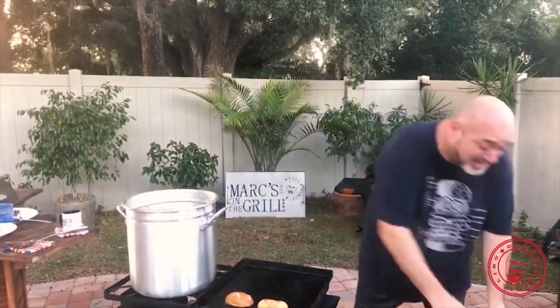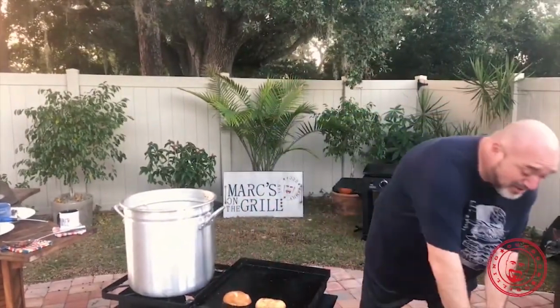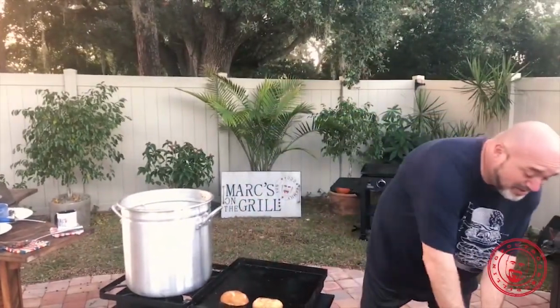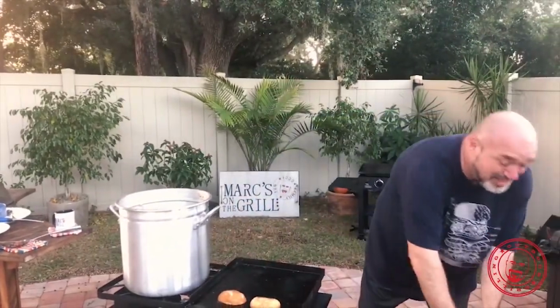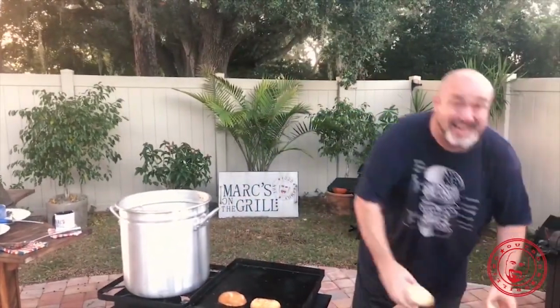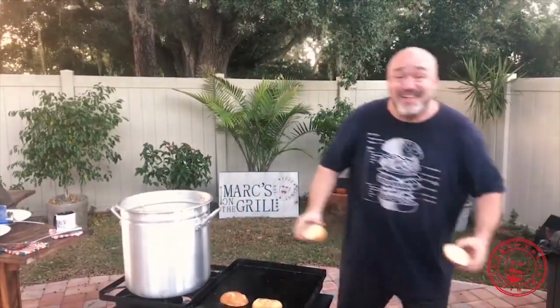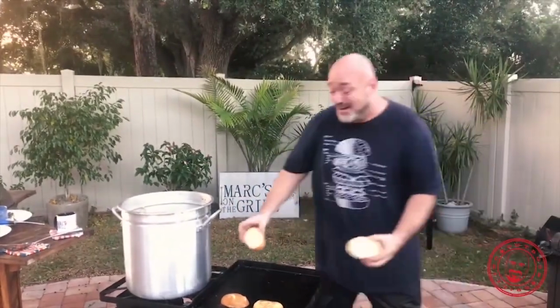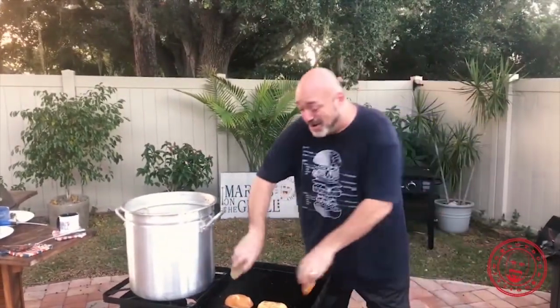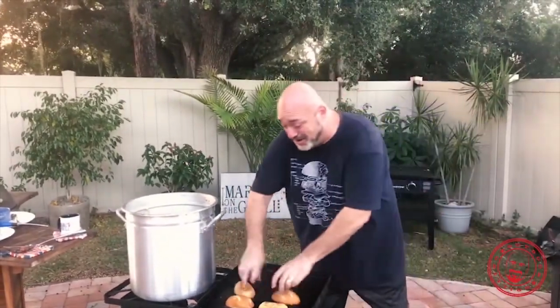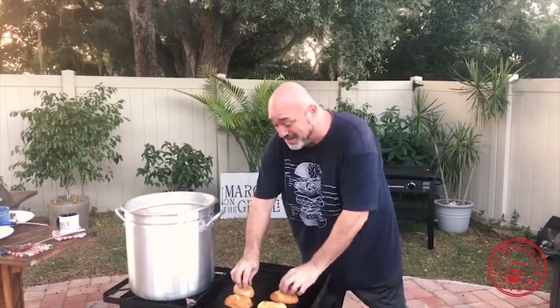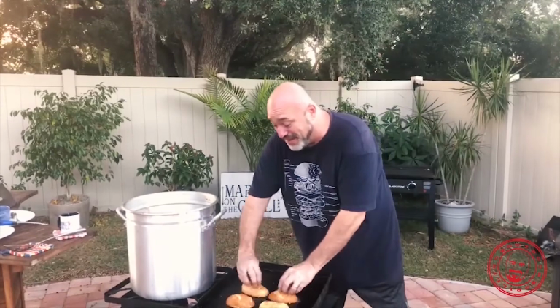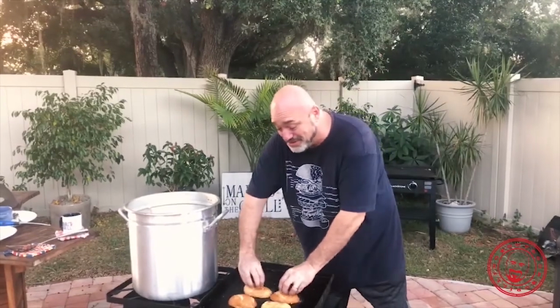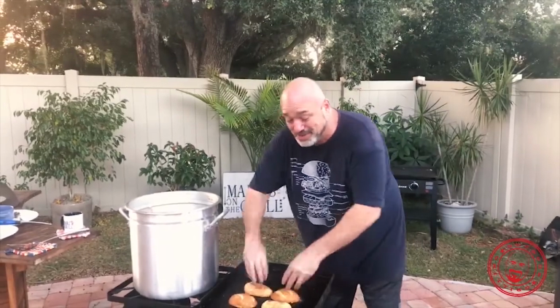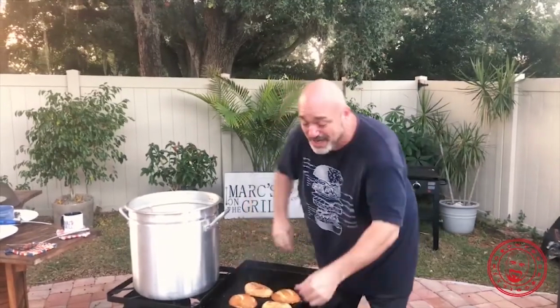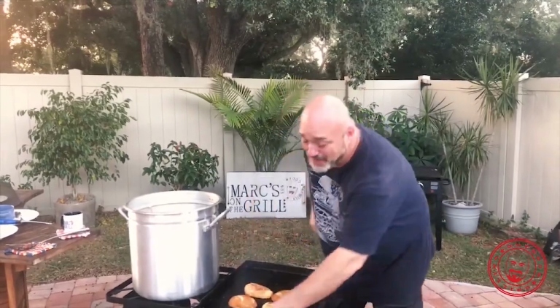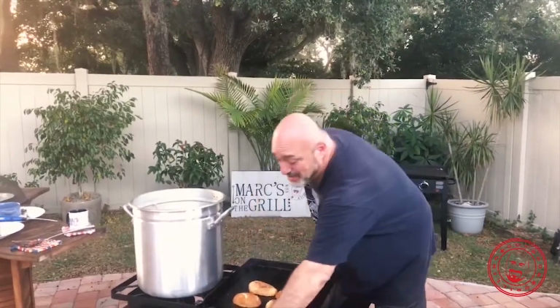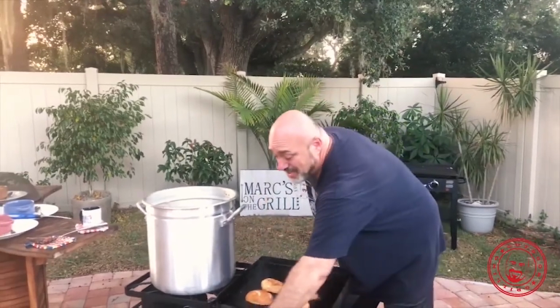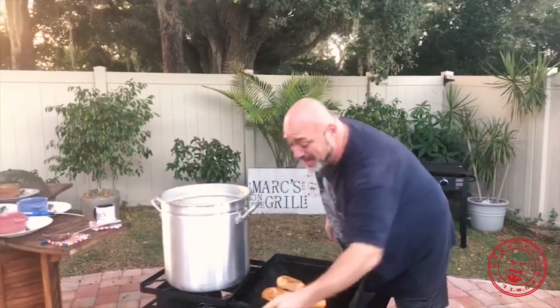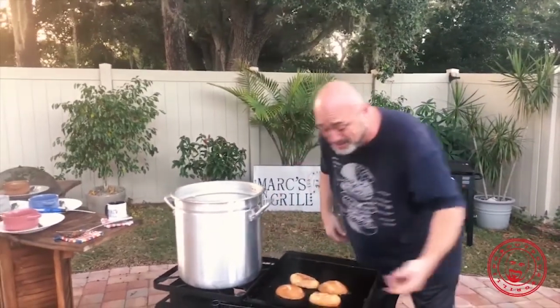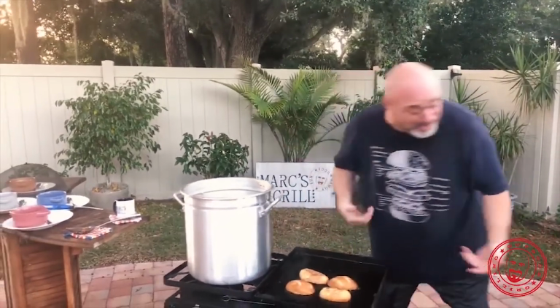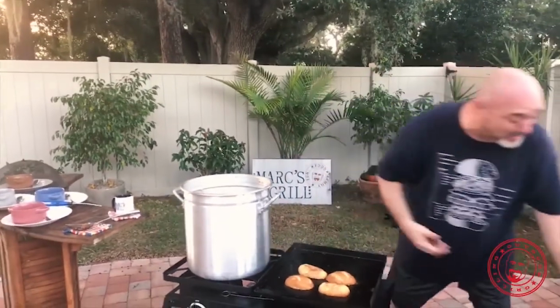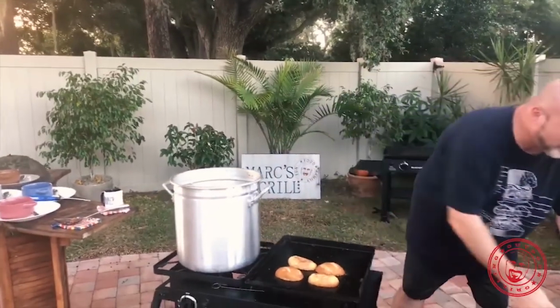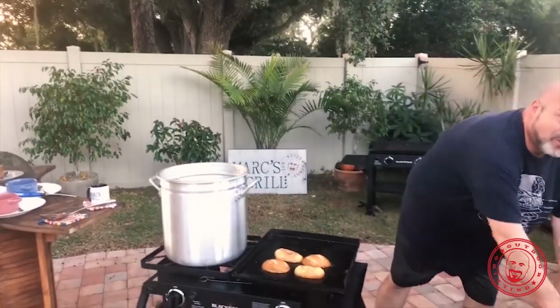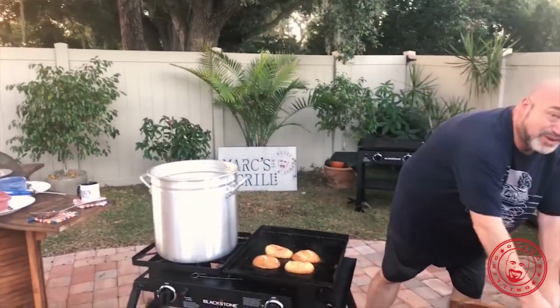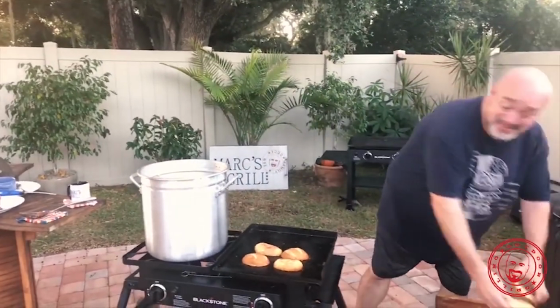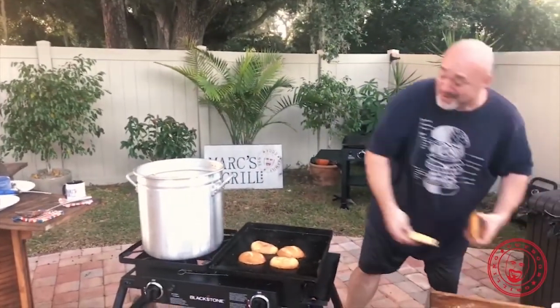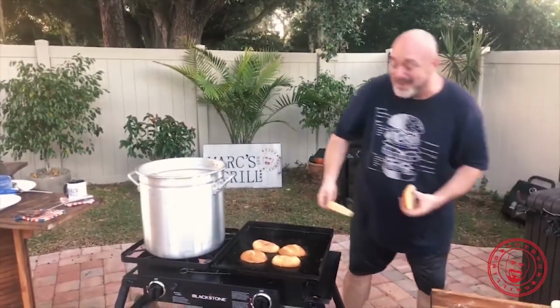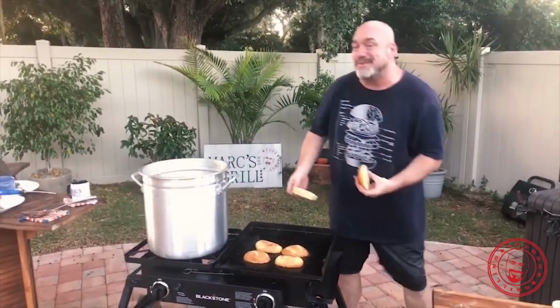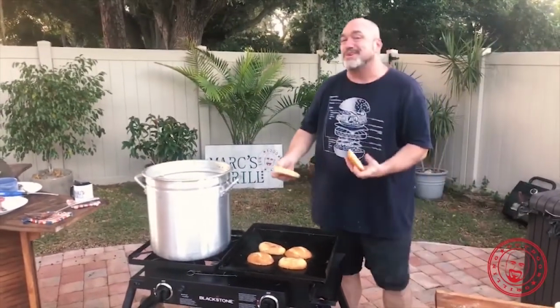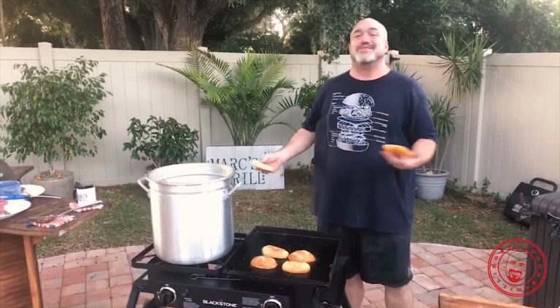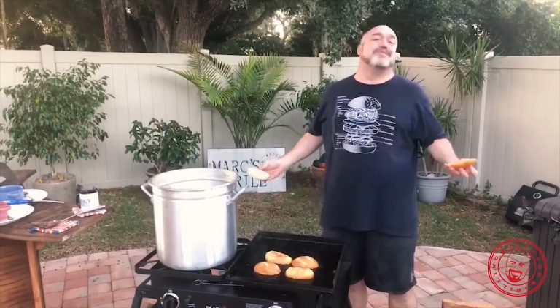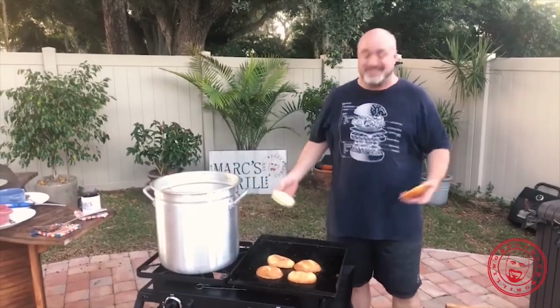Of all the thousands and thousands of meals that we have over the course of our lives, why do we remember turkey soup so much?